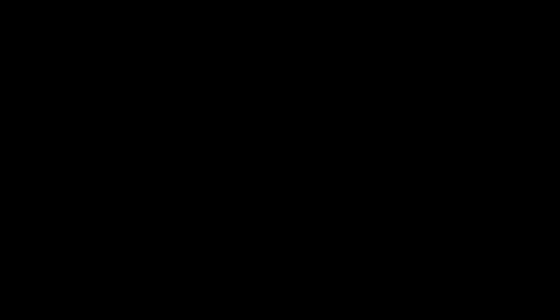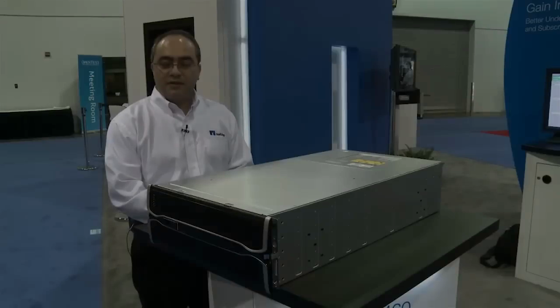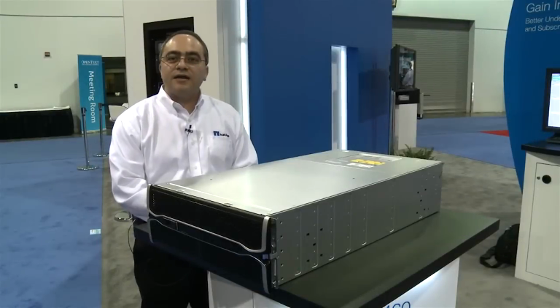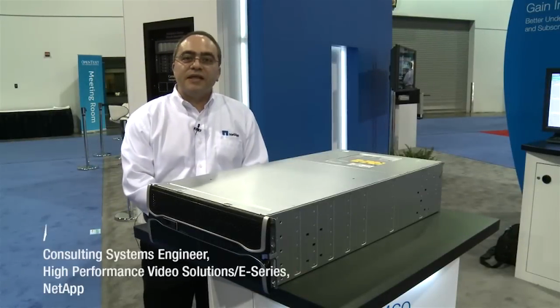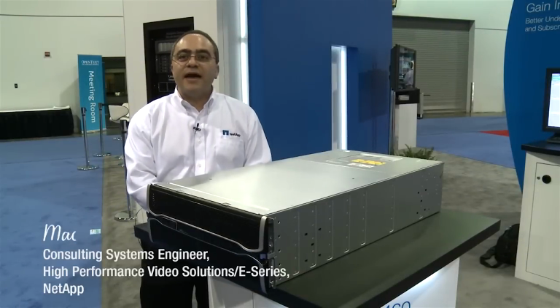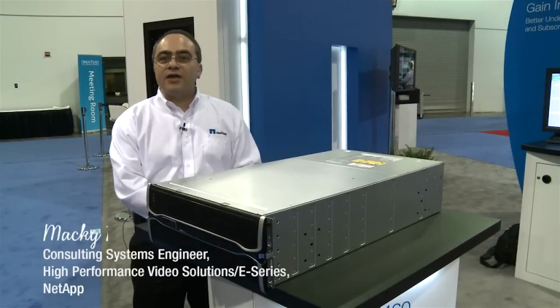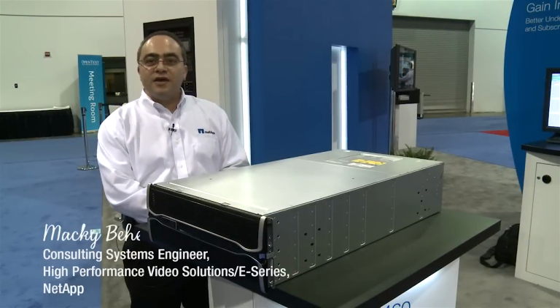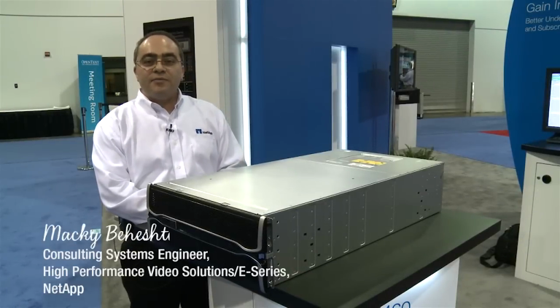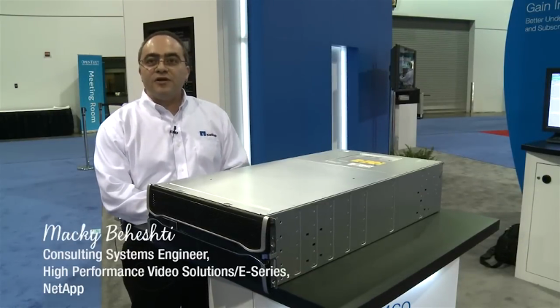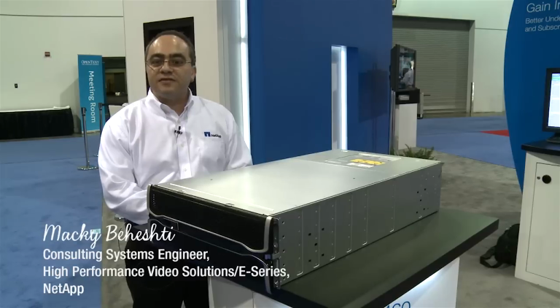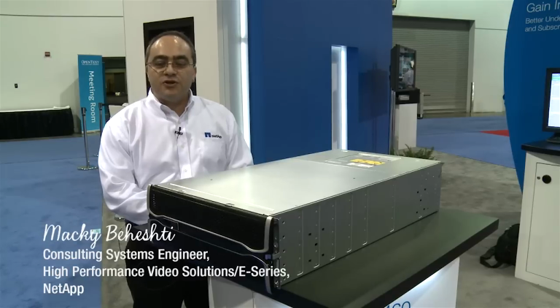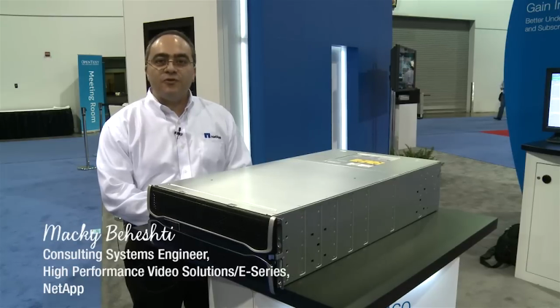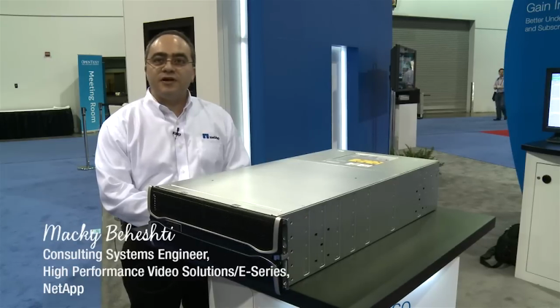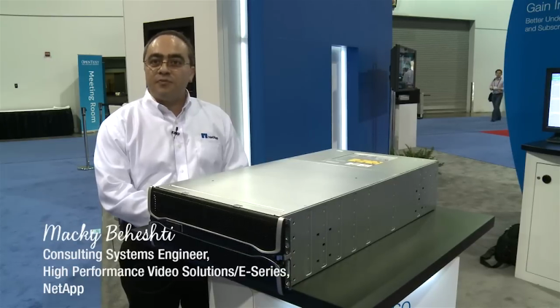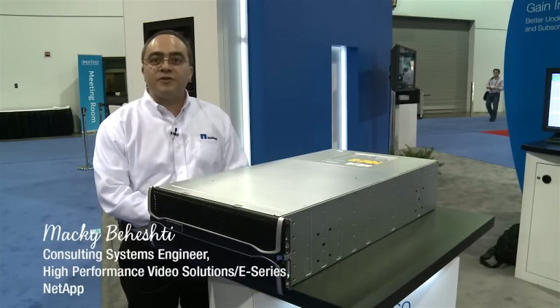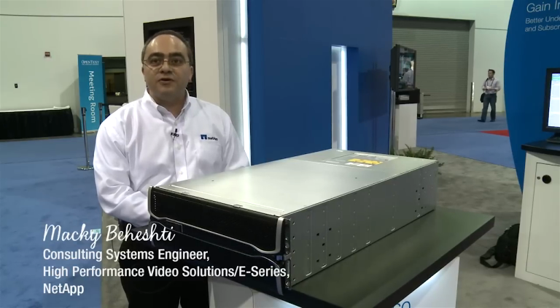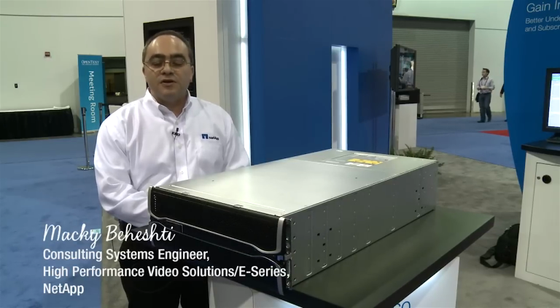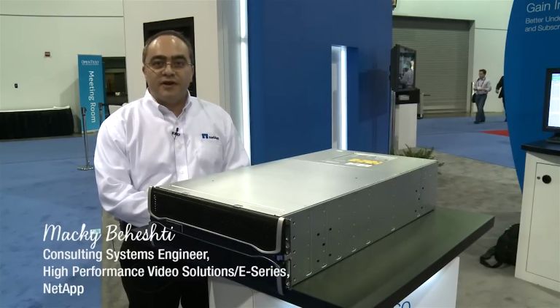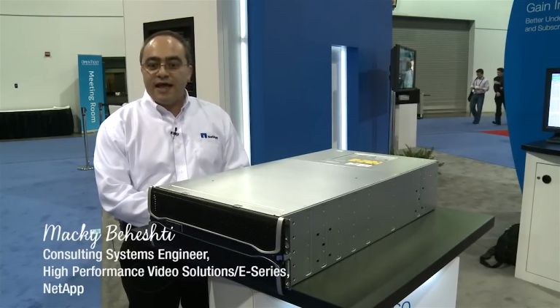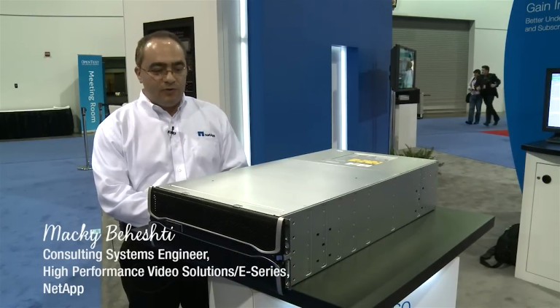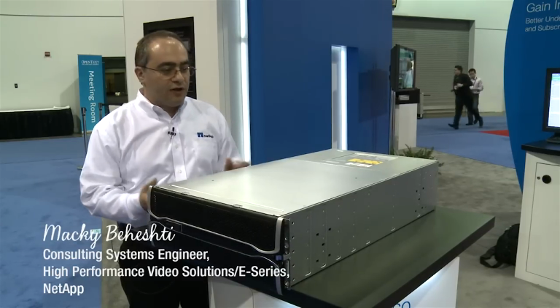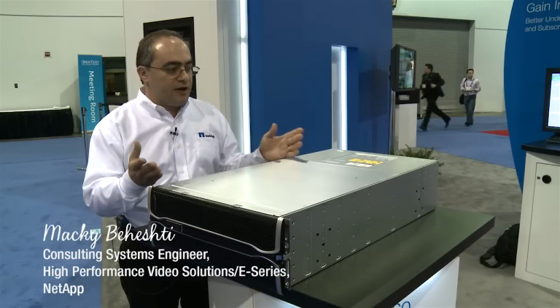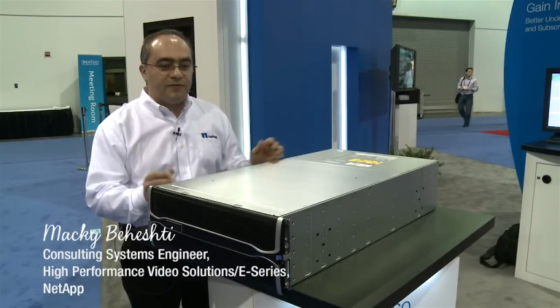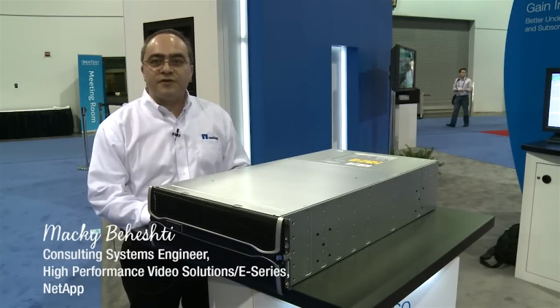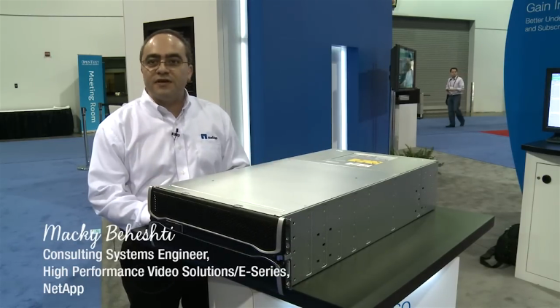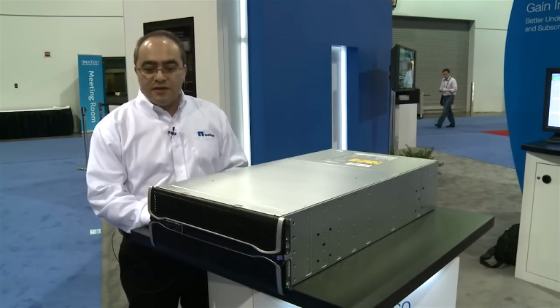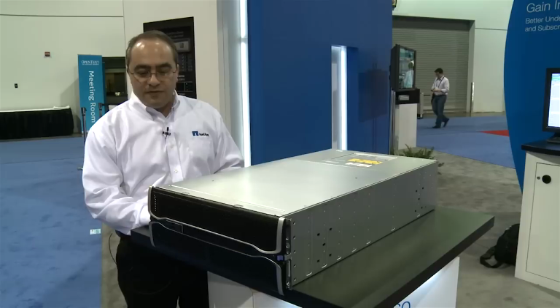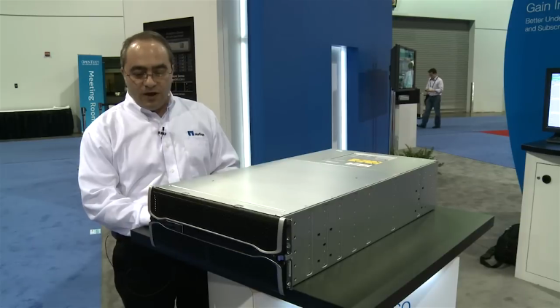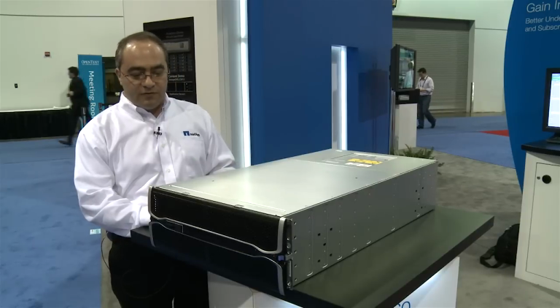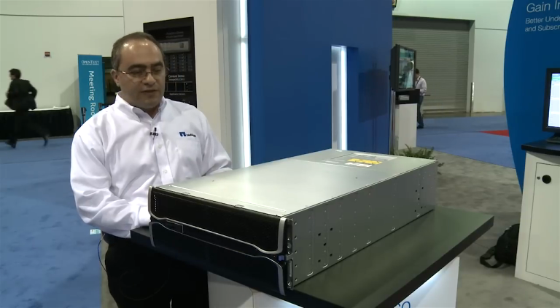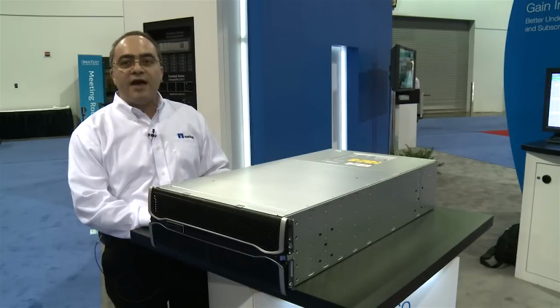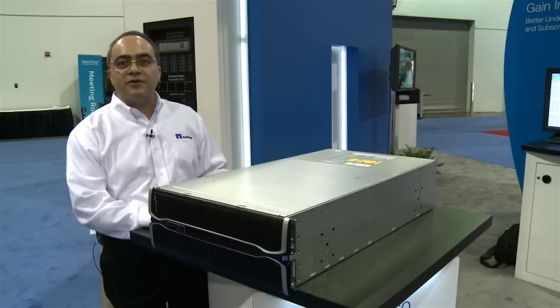Hi, my name is Maki Beheshti. I'm a consulting systems engineer focusing on high performance video over at NetApp and I wanted to talk to you about the 5460, this drive unit that we have over here.